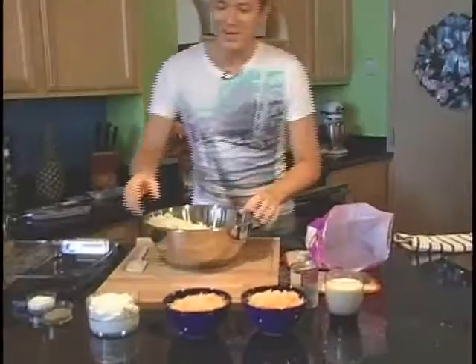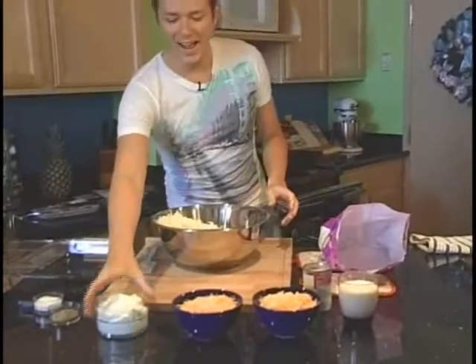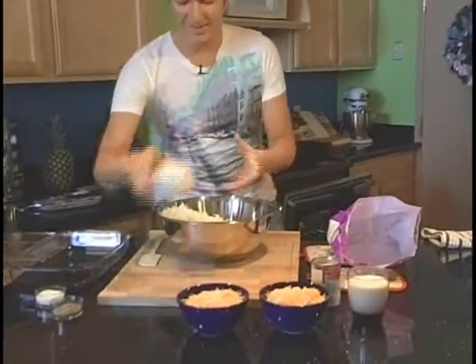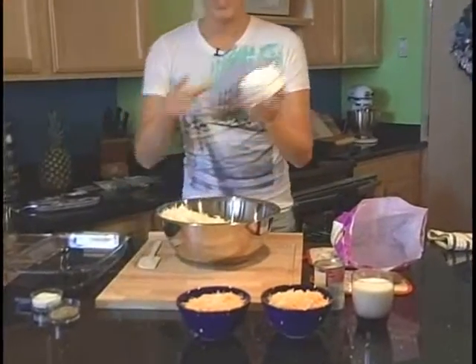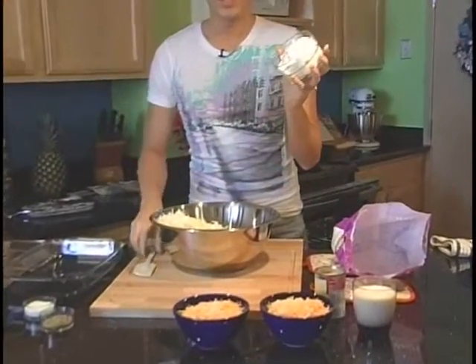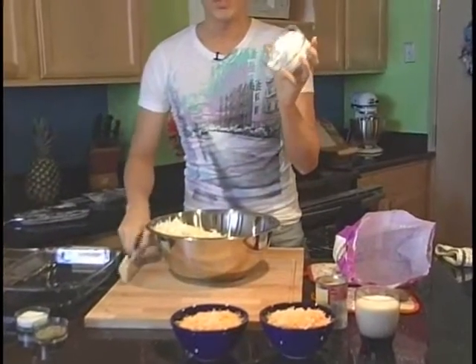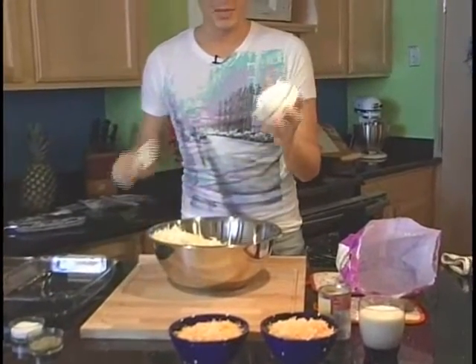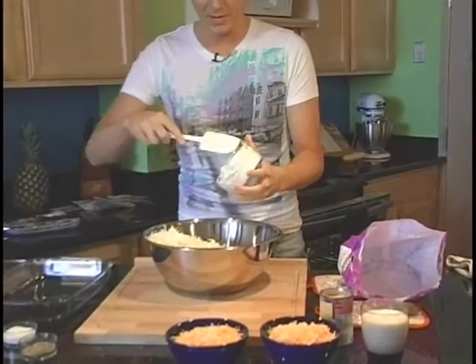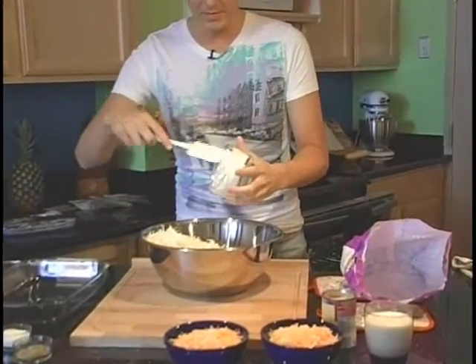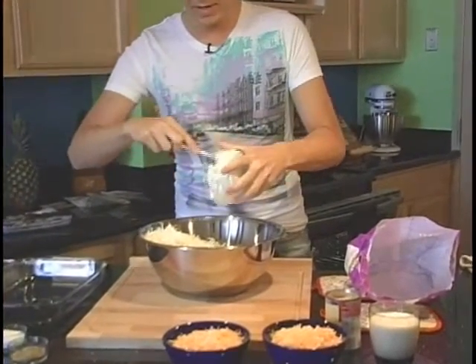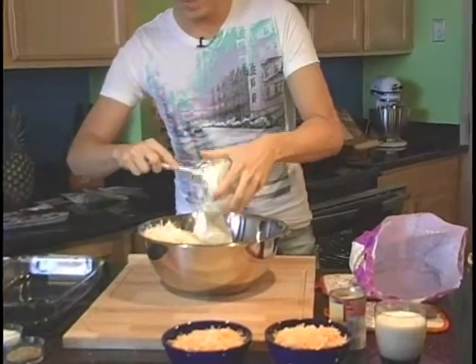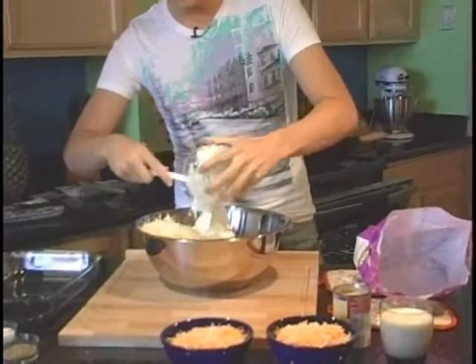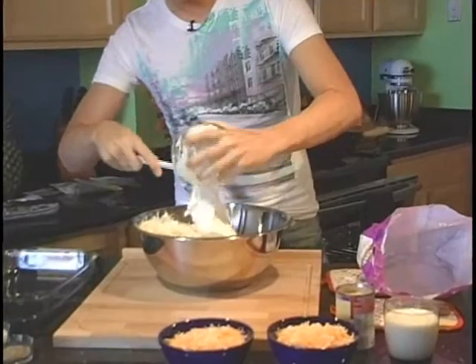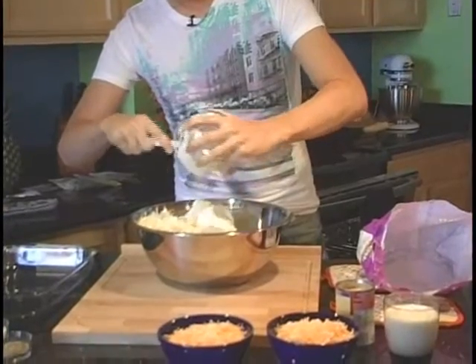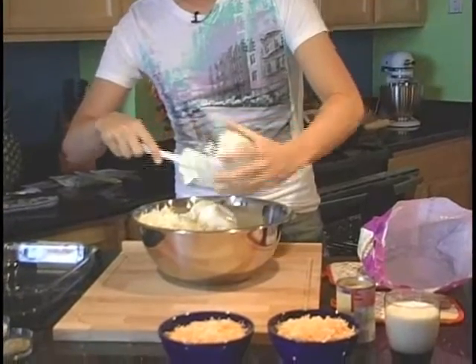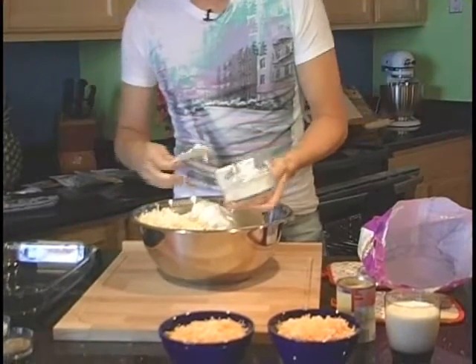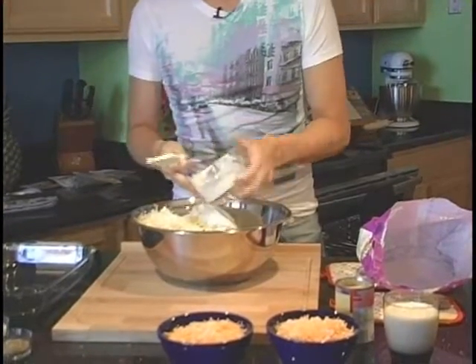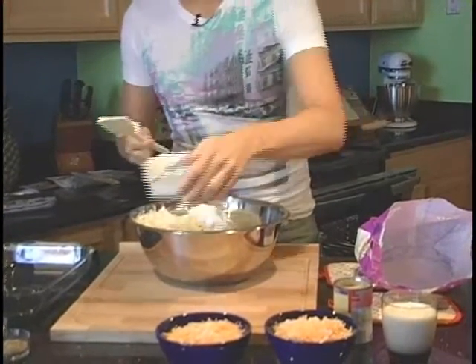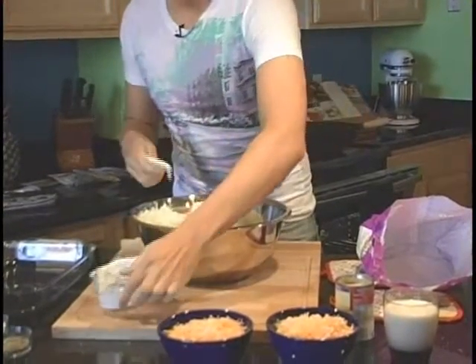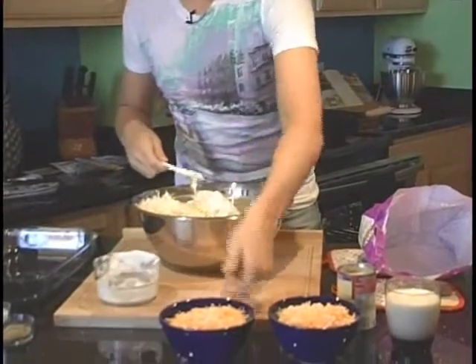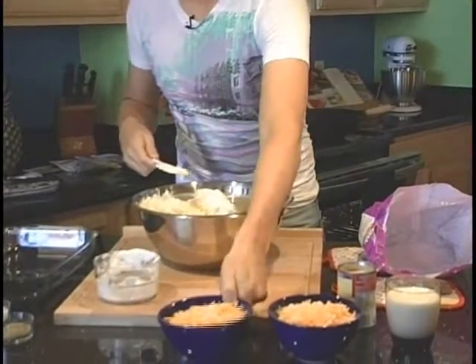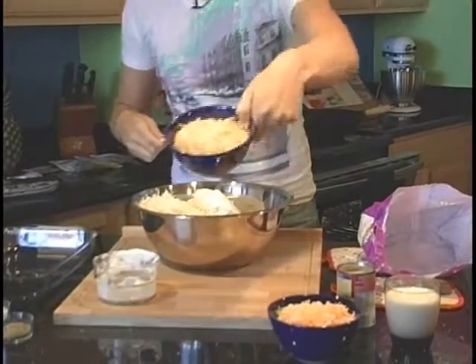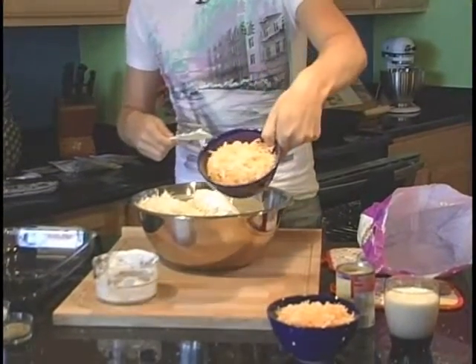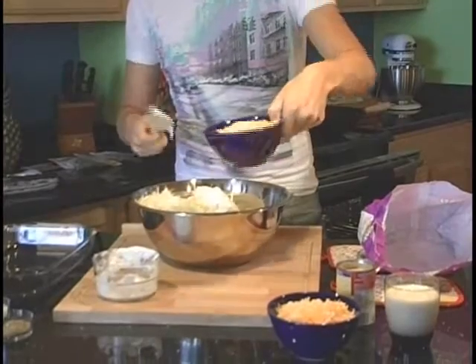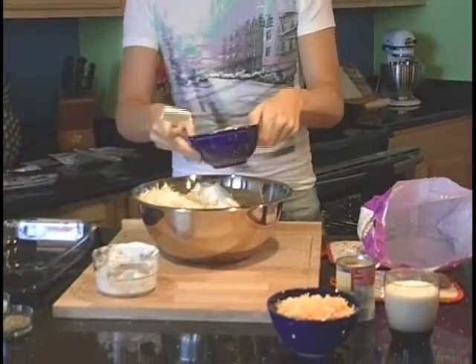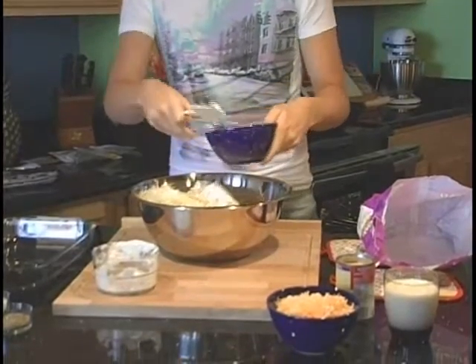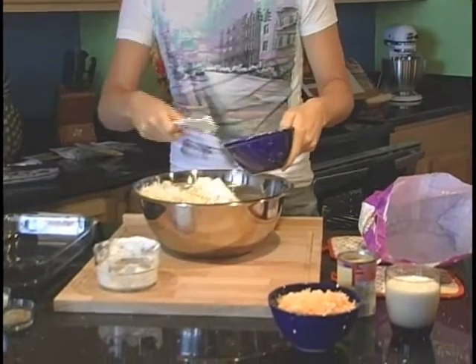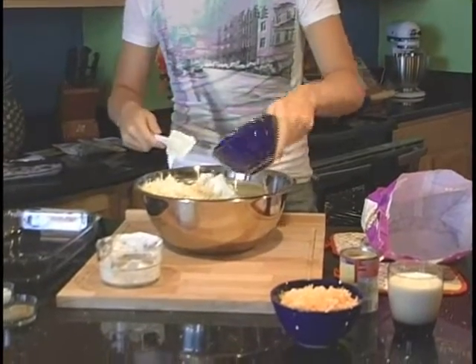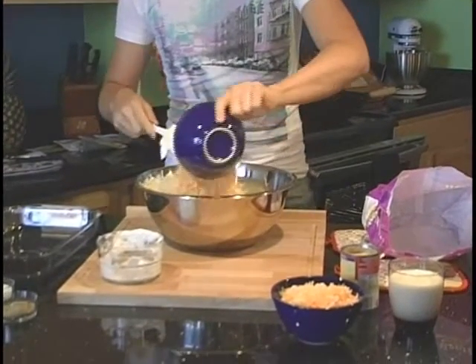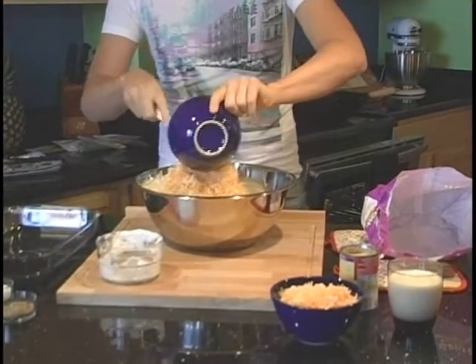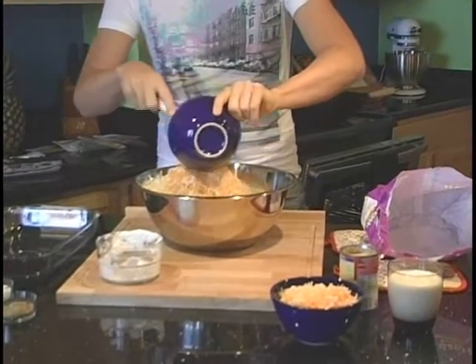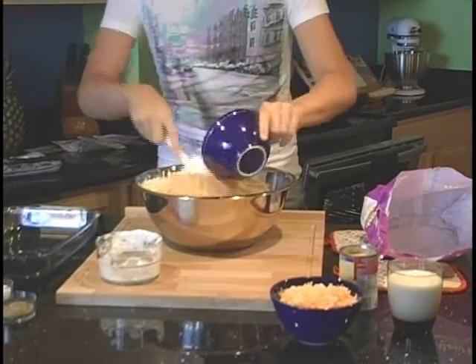Then we're going to add our sour cream — this is two cups of sour cream. Put it right on top of the potatoes. Then we're going to add eight ounces of Colby Jack cheese. We're going to reserve another eight ounces for later, and I'll tell you why in a little bit.